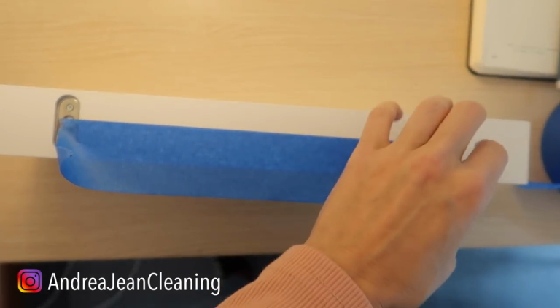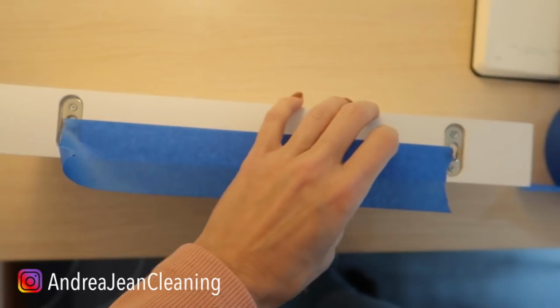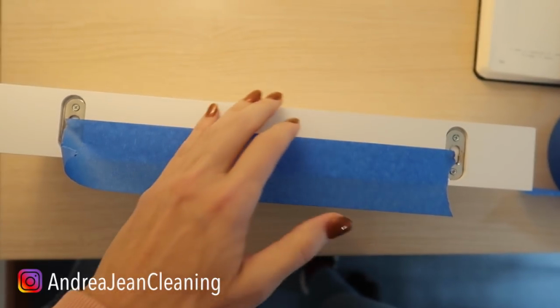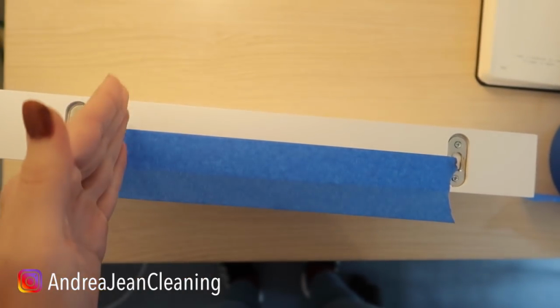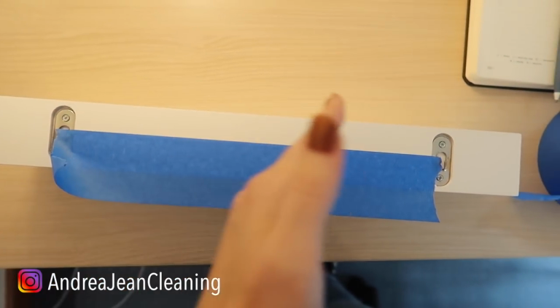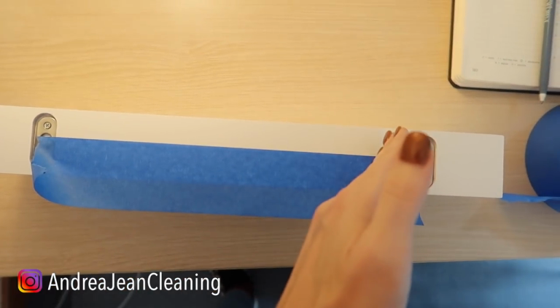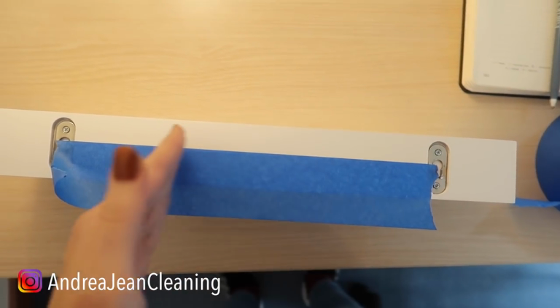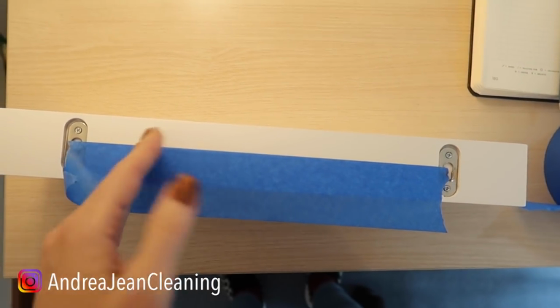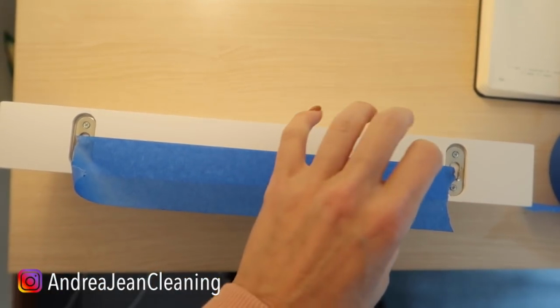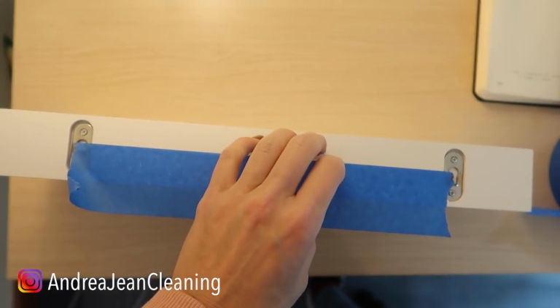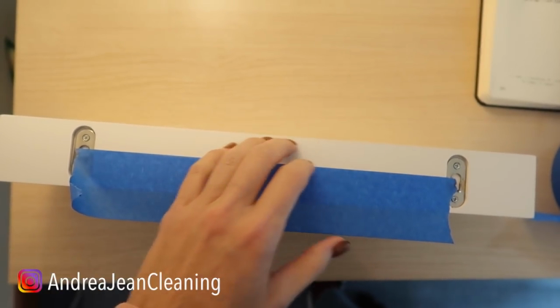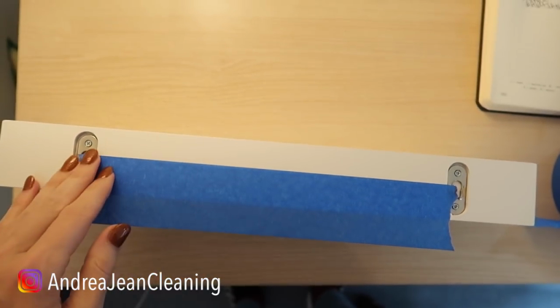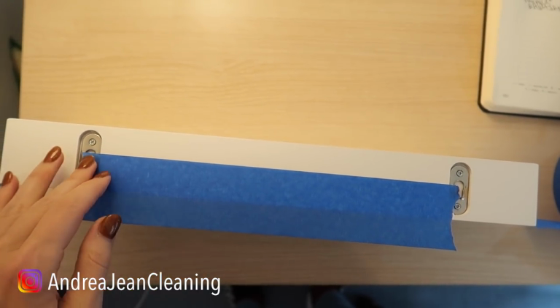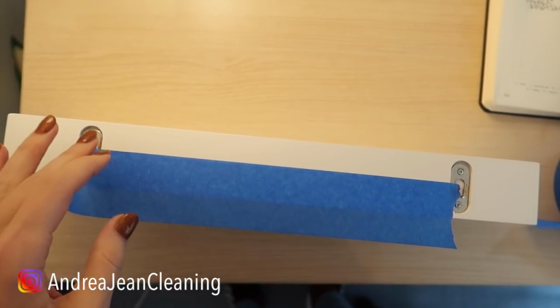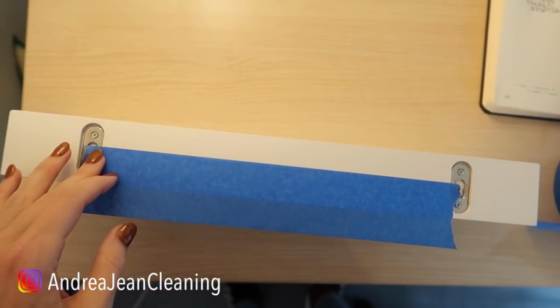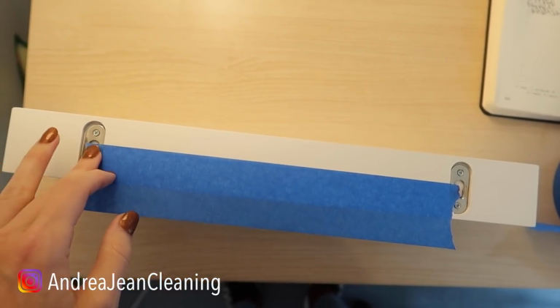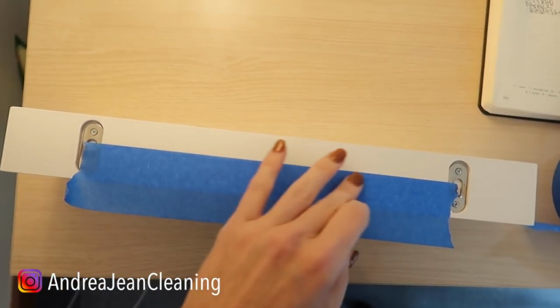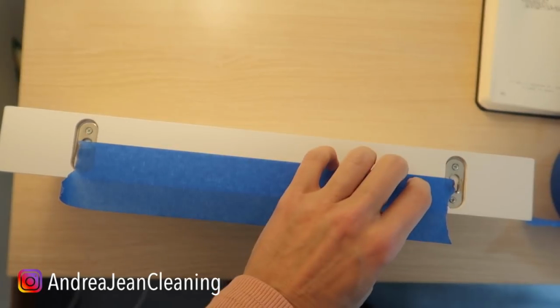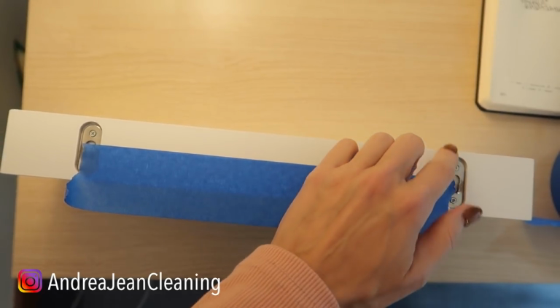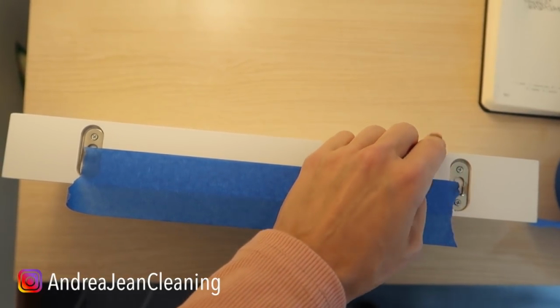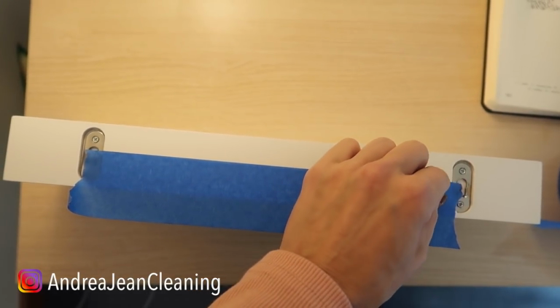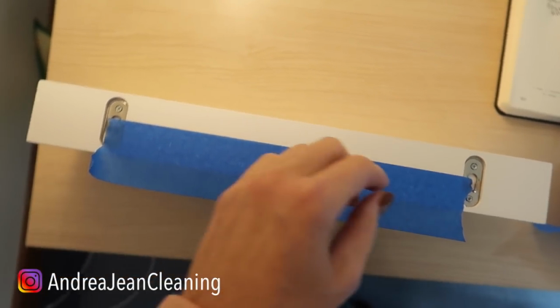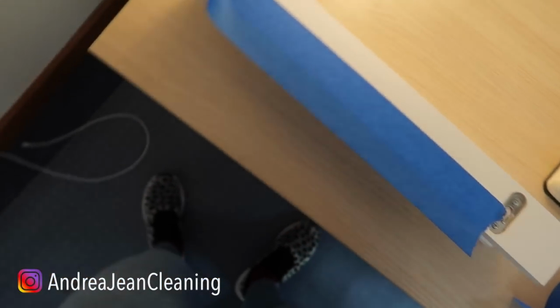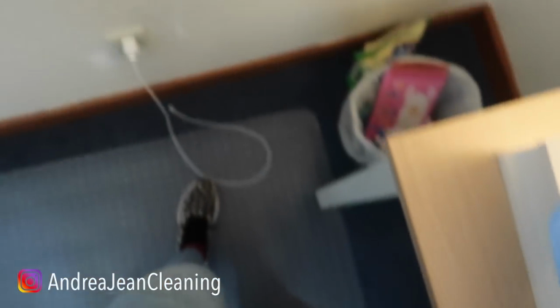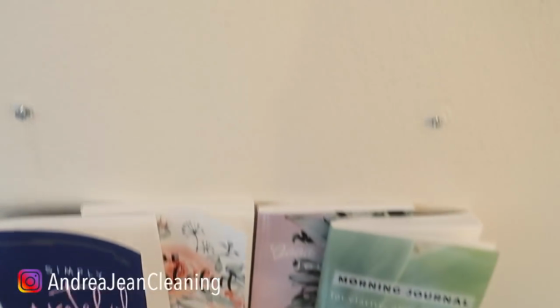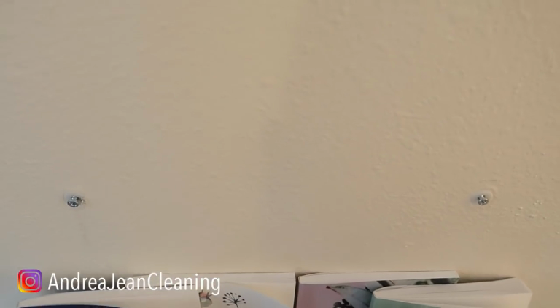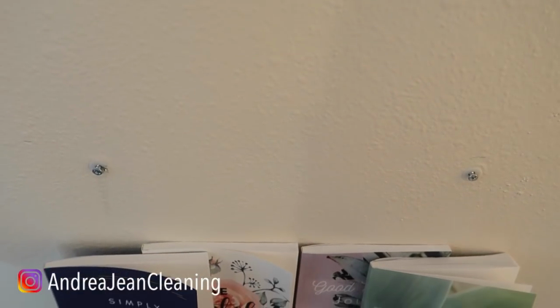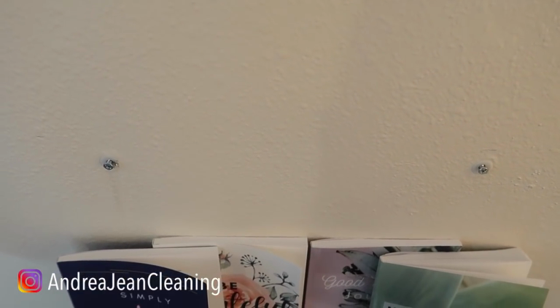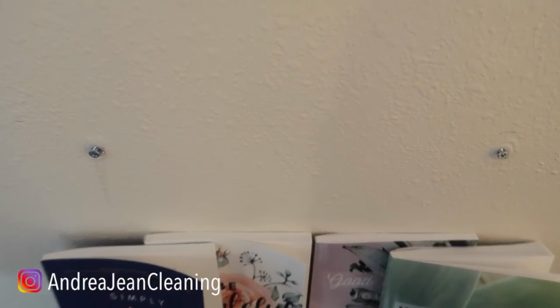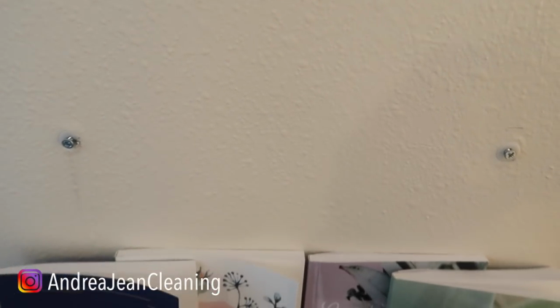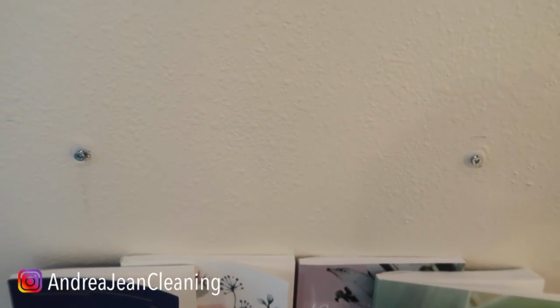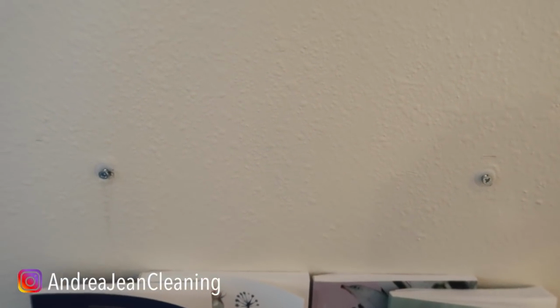This one's going to save you so much time. If you ever need to measure something that has two holes, like right here — by the way, I hate when you have to hang up stuff like this — blue tape is all you need. Measure with the blue tape, then put it on your wall and pound in the nails or screws or whatever you're using exactly where you need it.